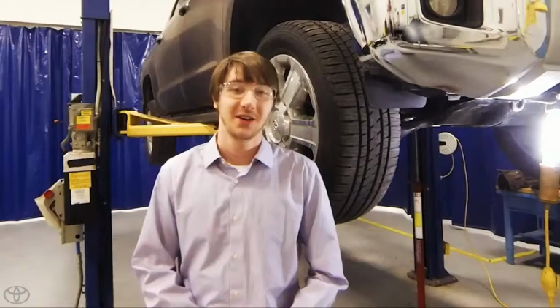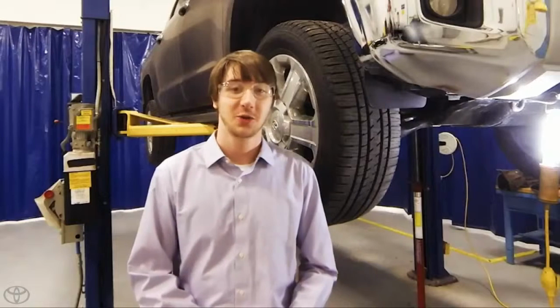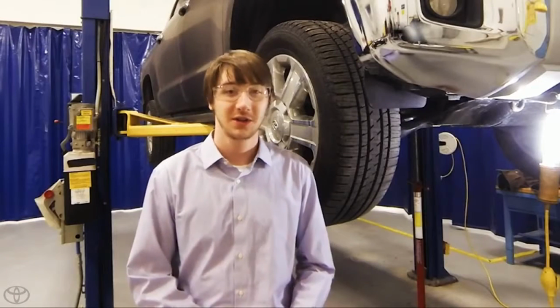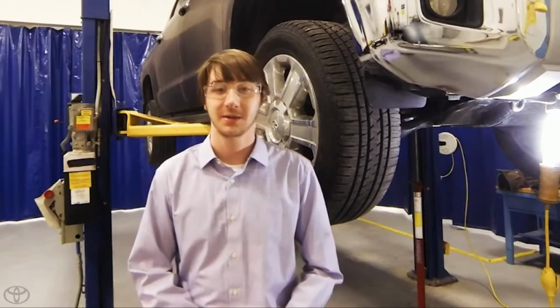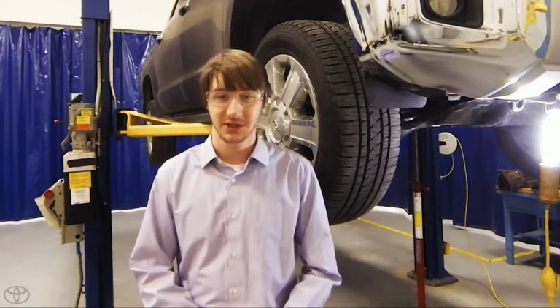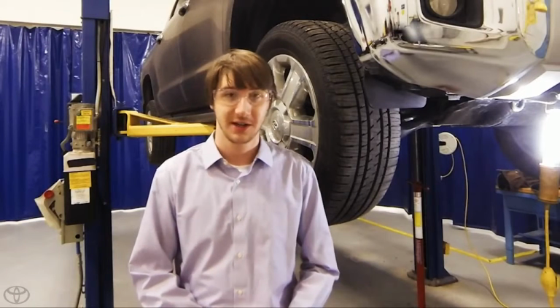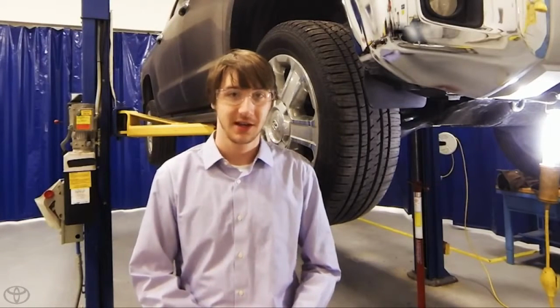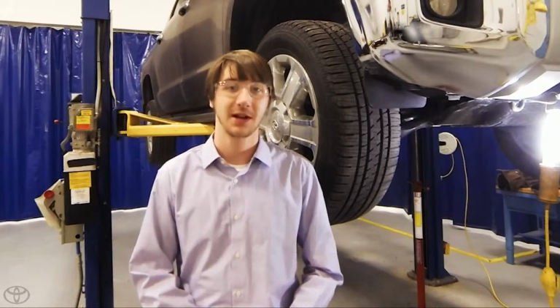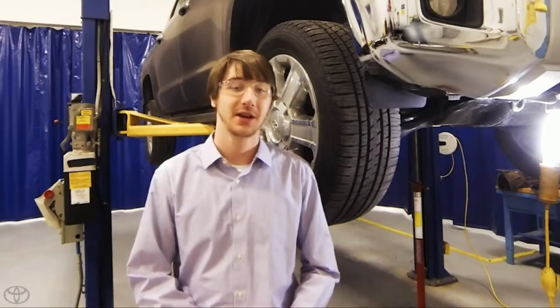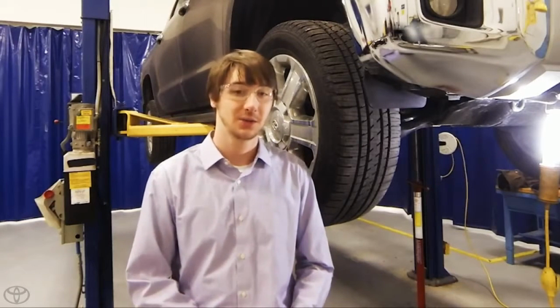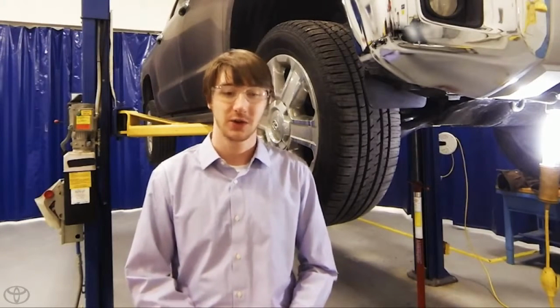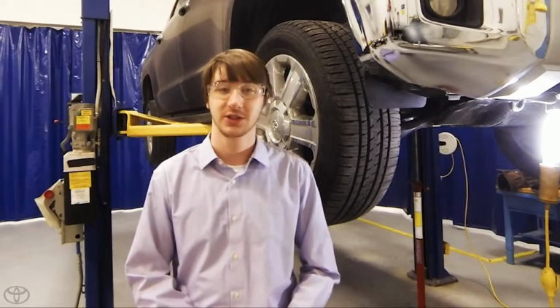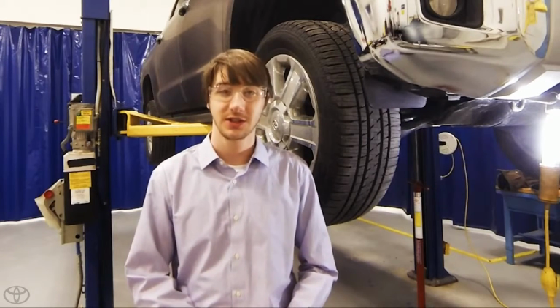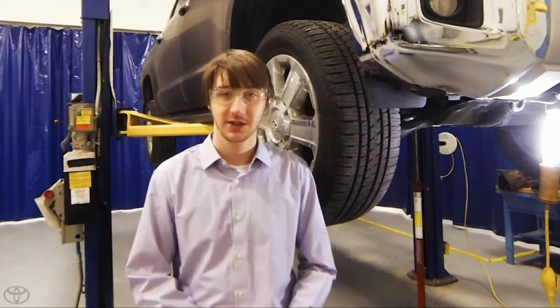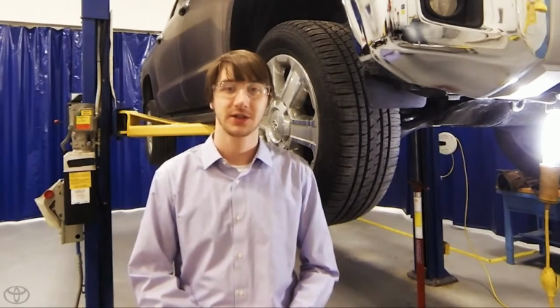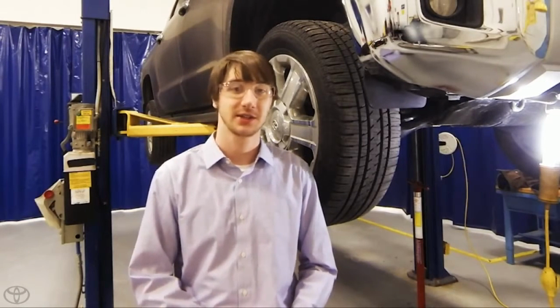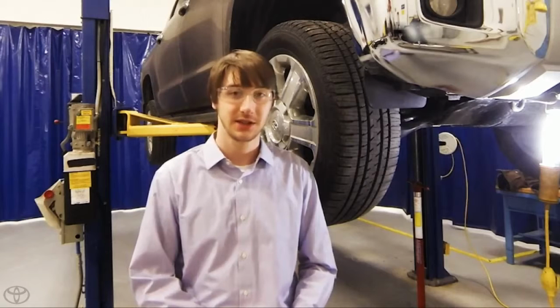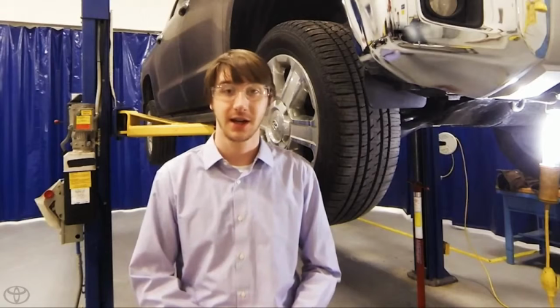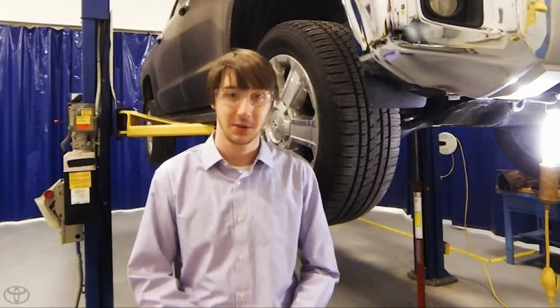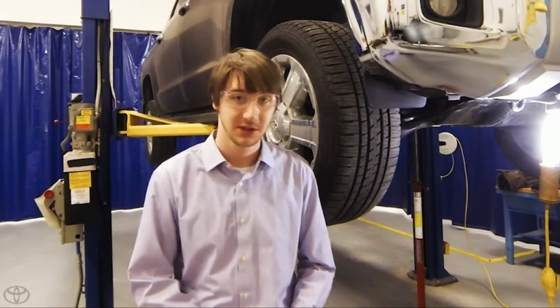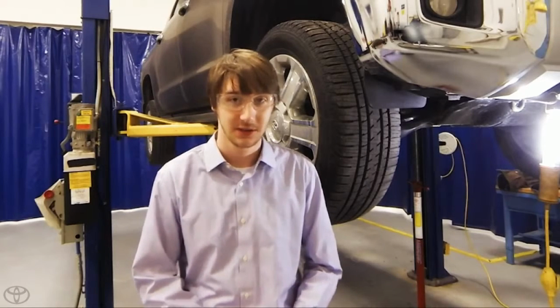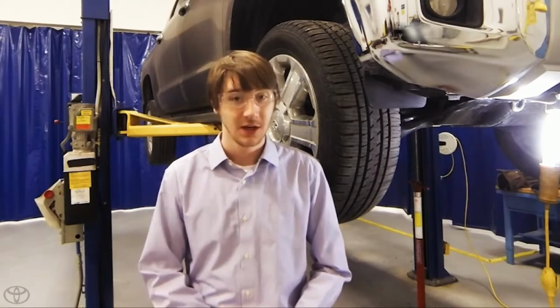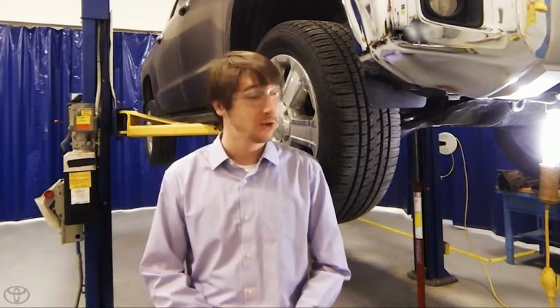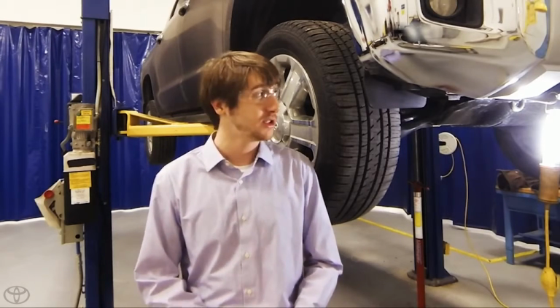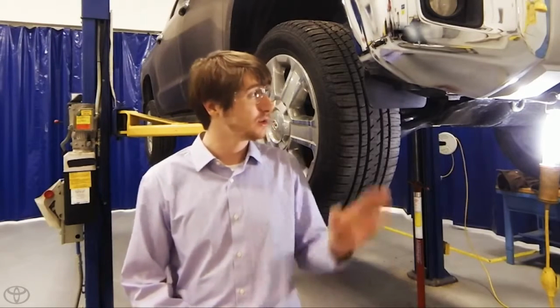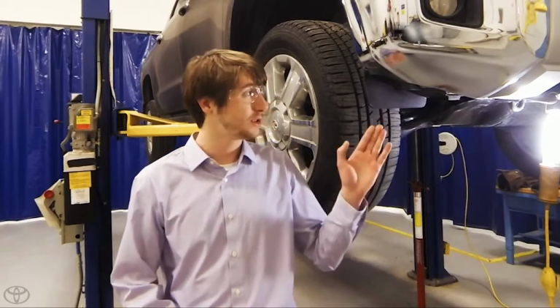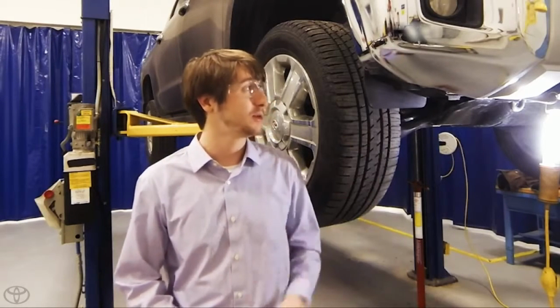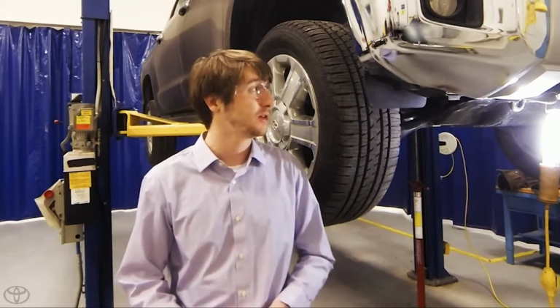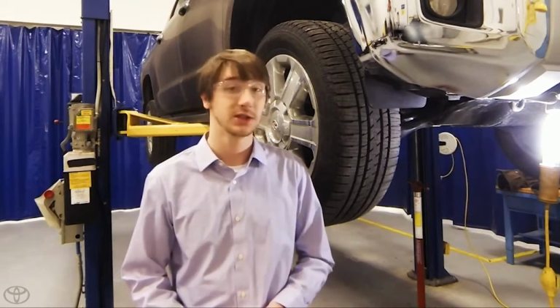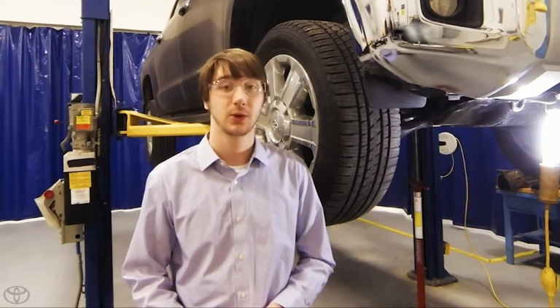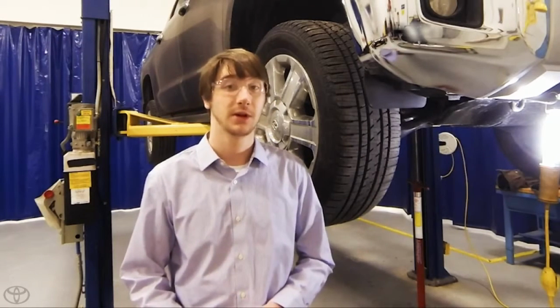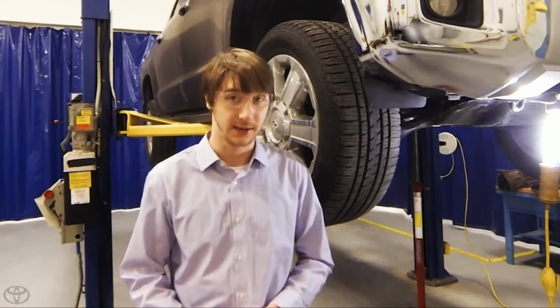Hey everyone, my name is Jesse Rydell. I'm an aerodynamics and wind noise engineer here at the Toyota Technical Center in Ann Arbor, Michigan. The question is, what is the purpose of these forward mud flaps?